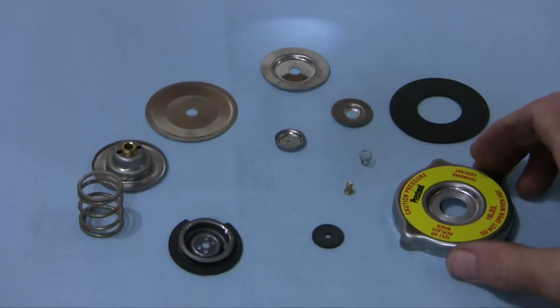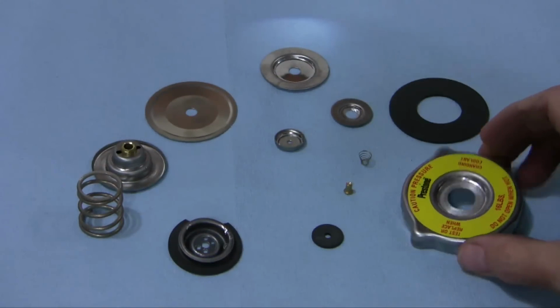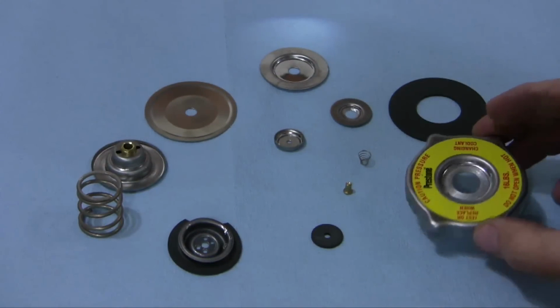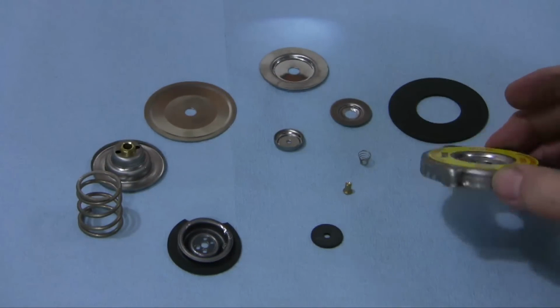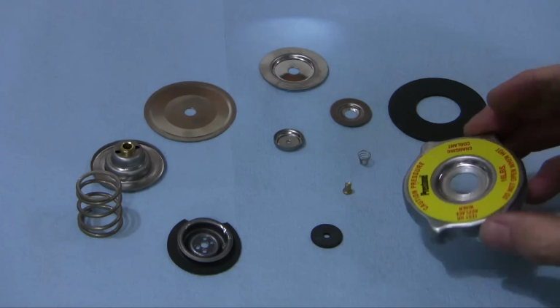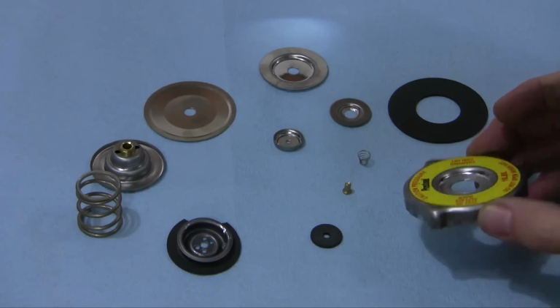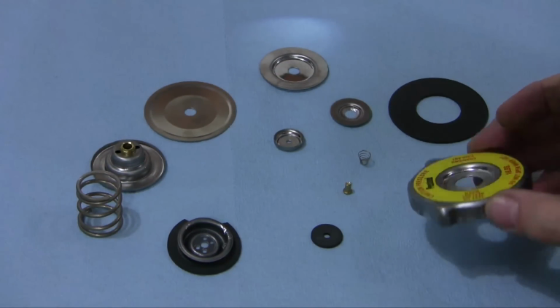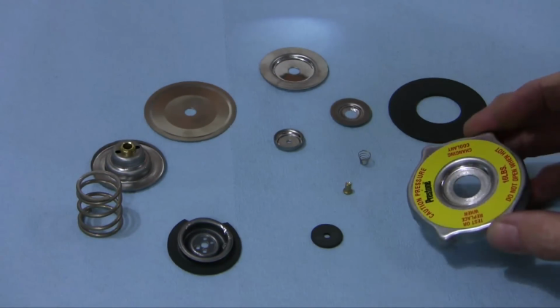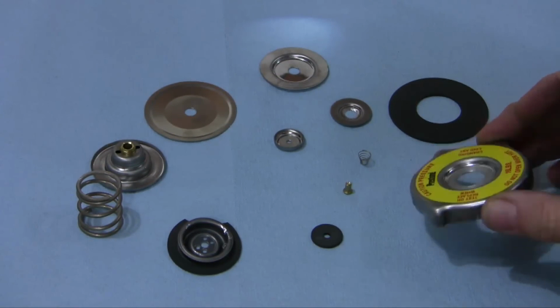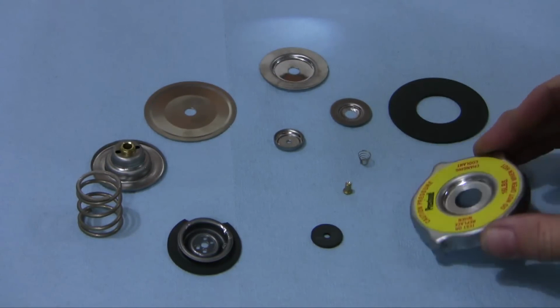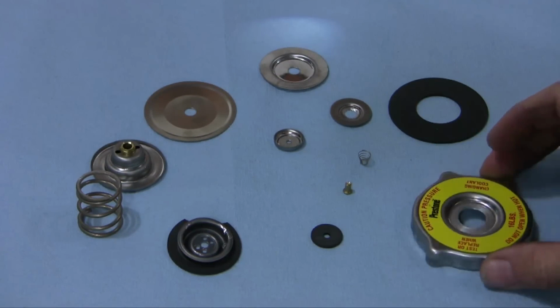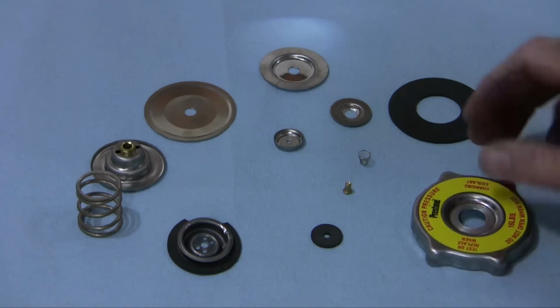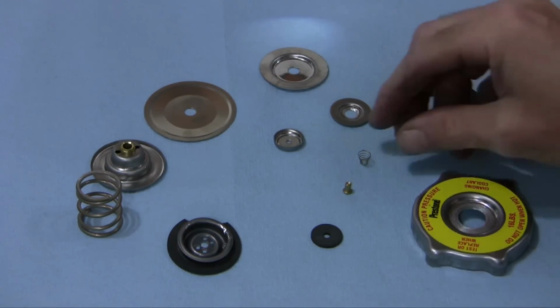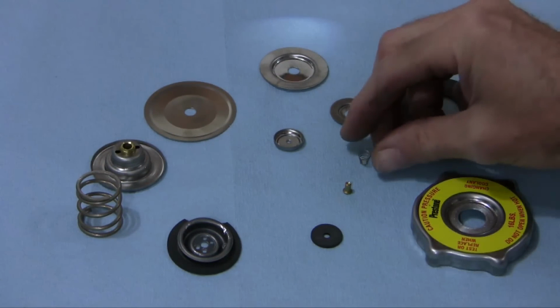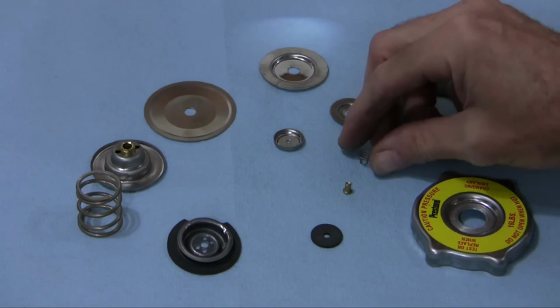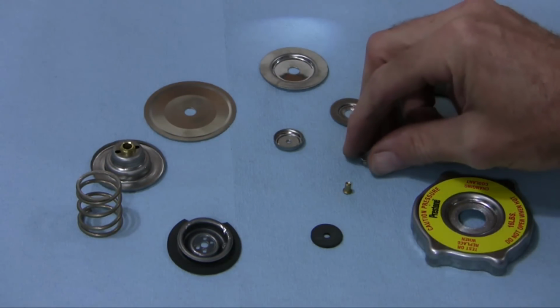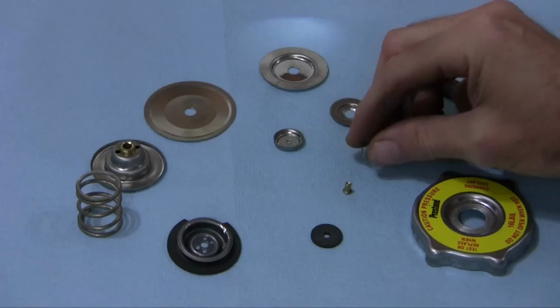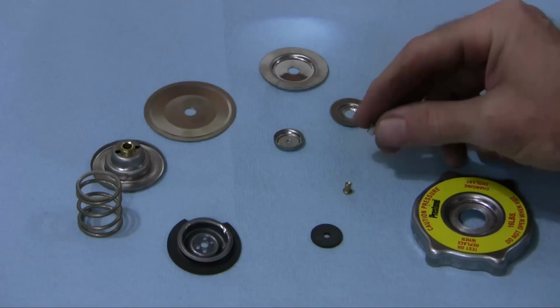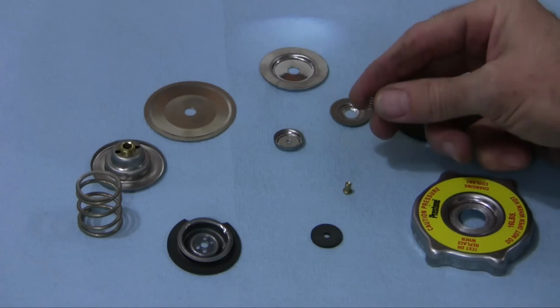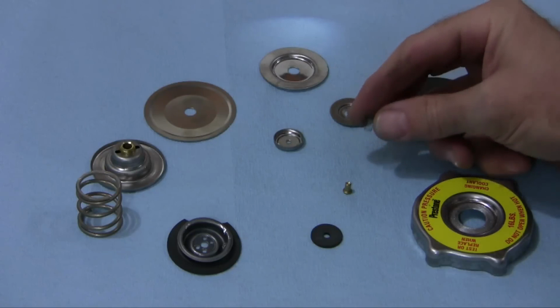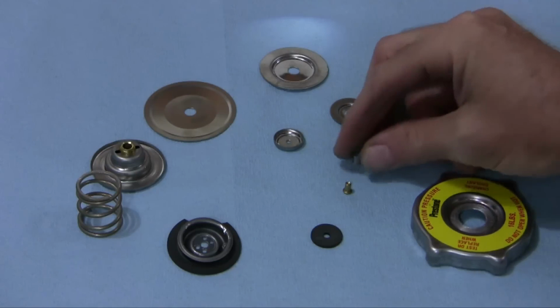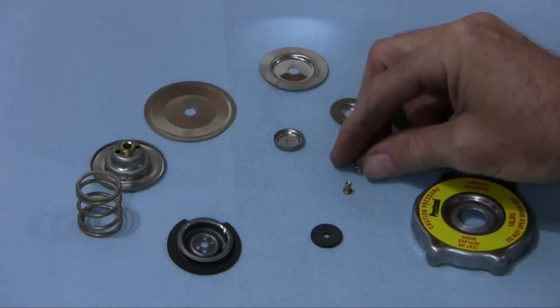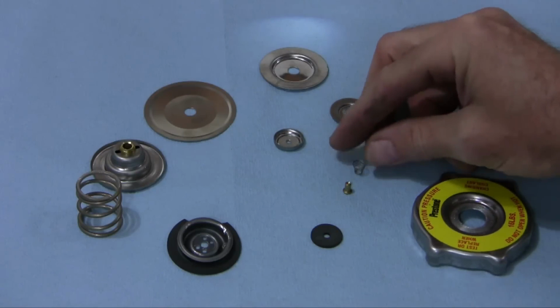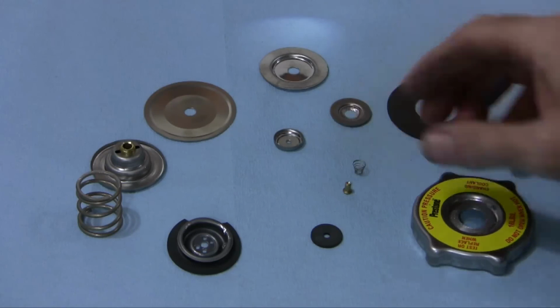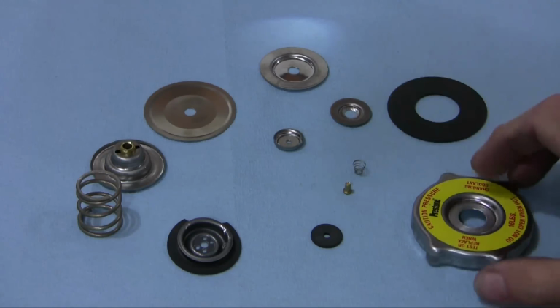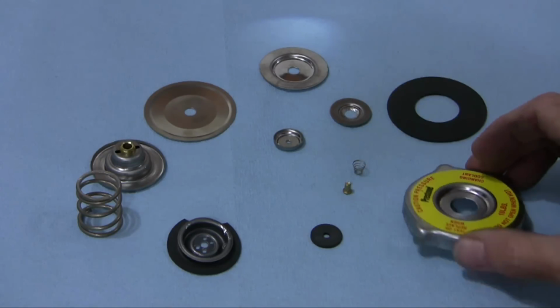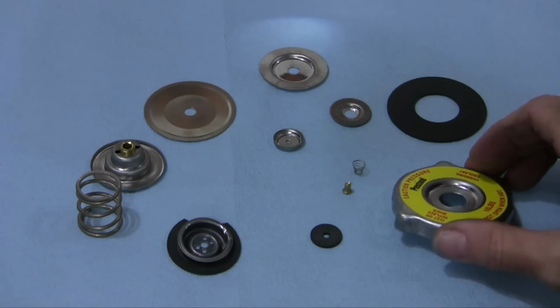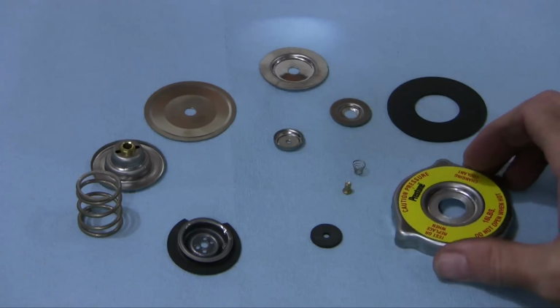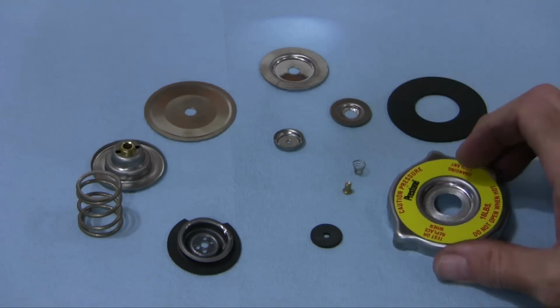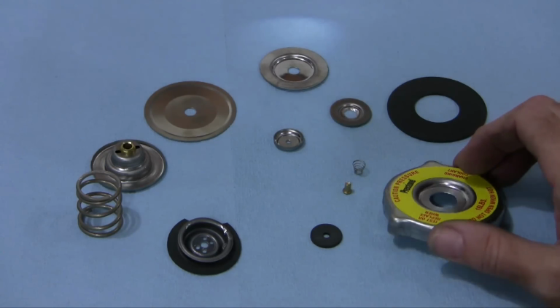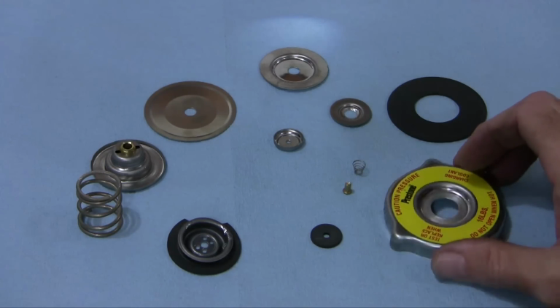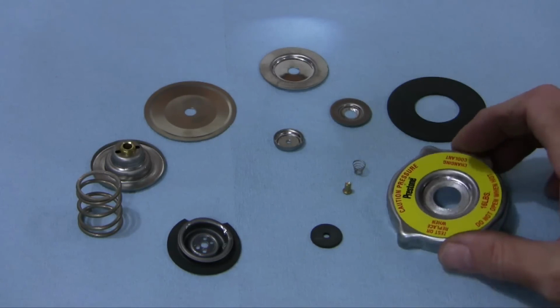Here's a radiator cap completely taken apart. Here's that little spring we talked about. There's not much to it — it's simple, inexpensive, ingenious.